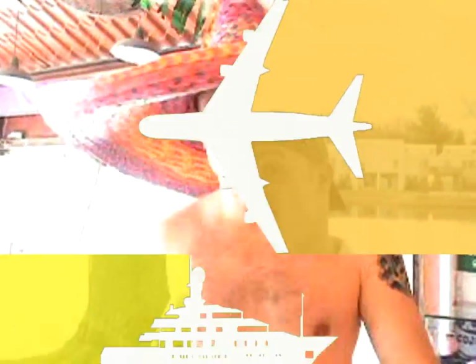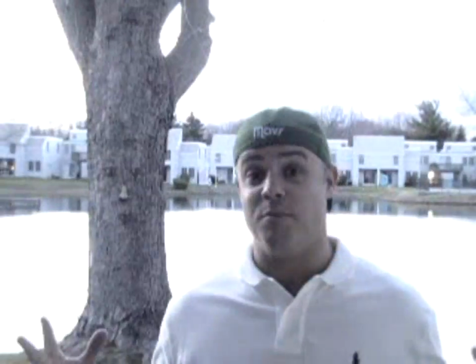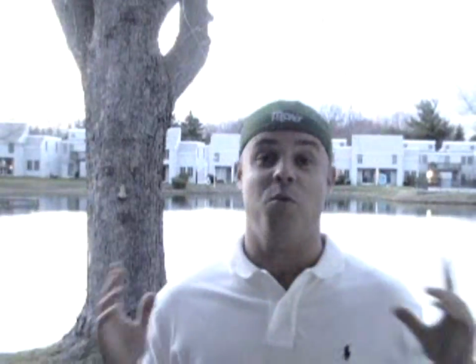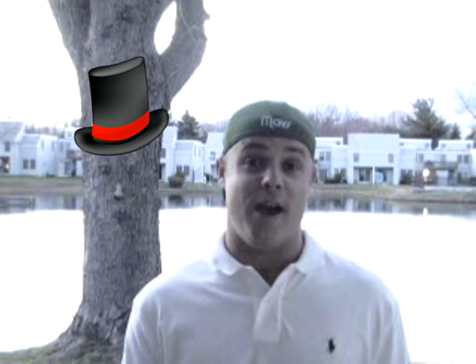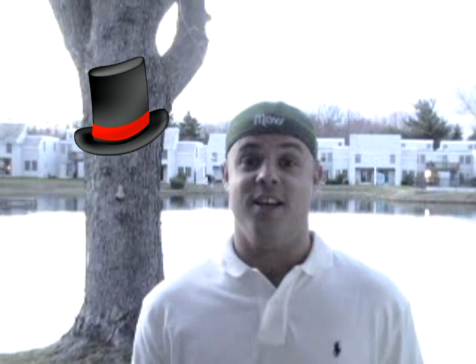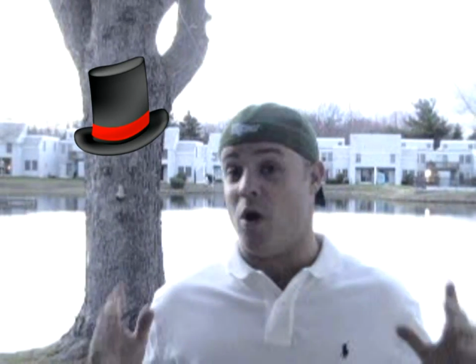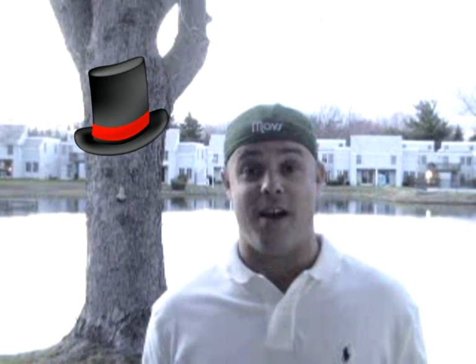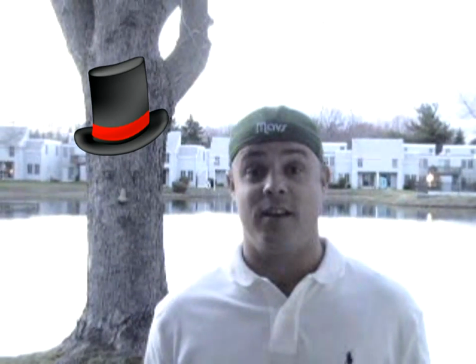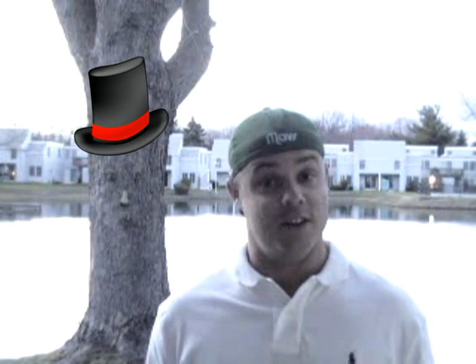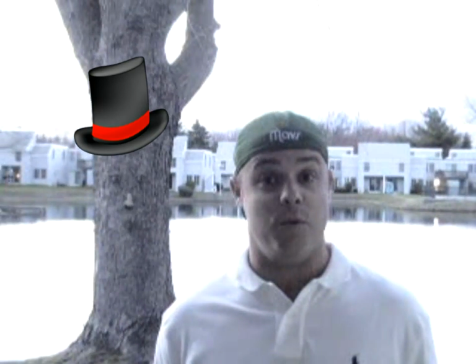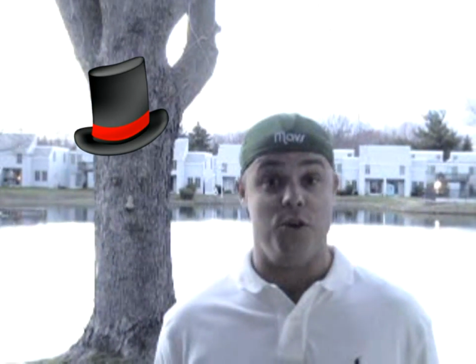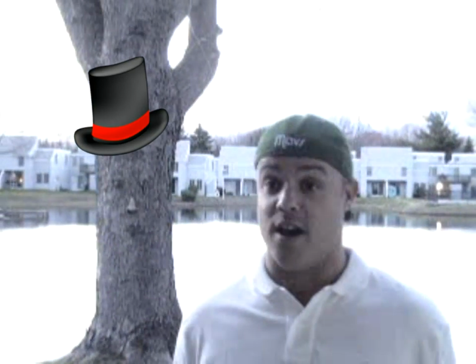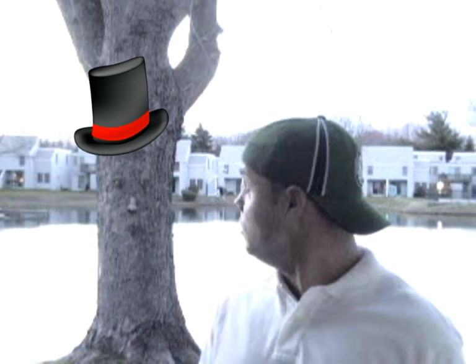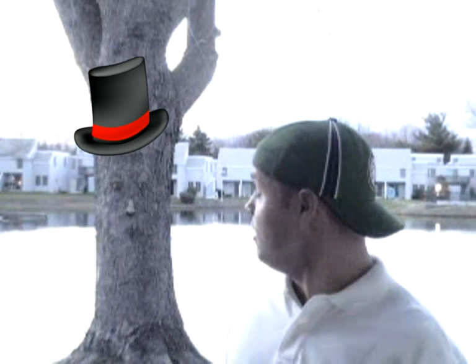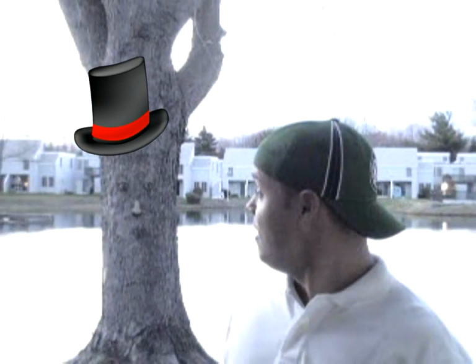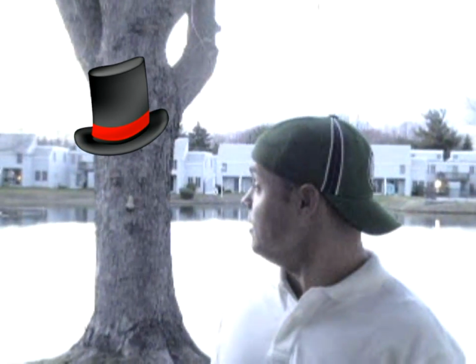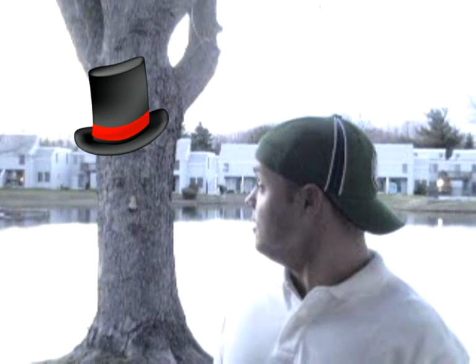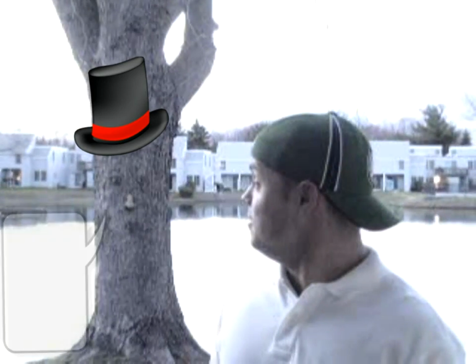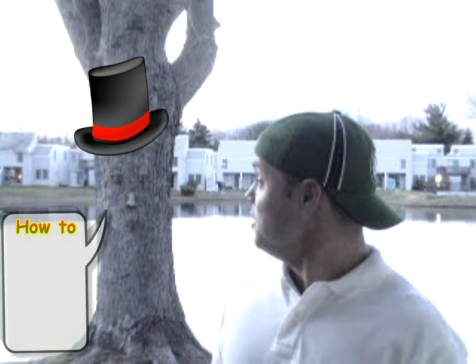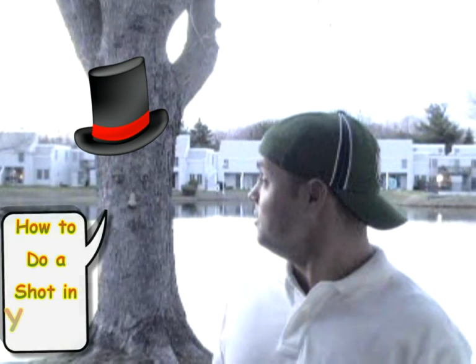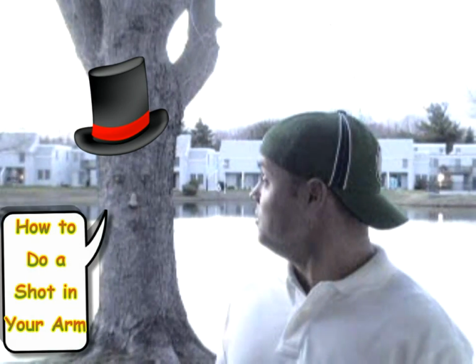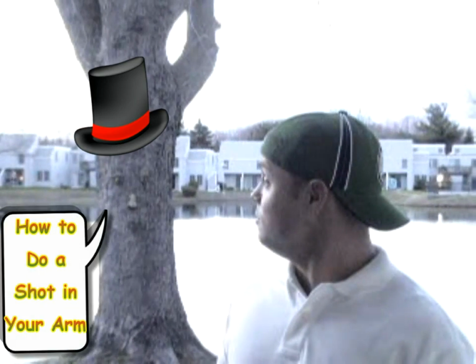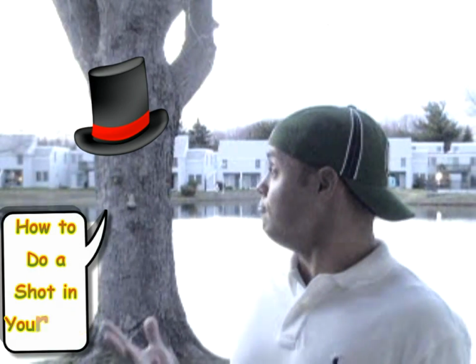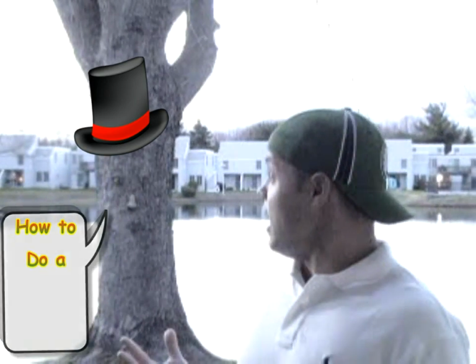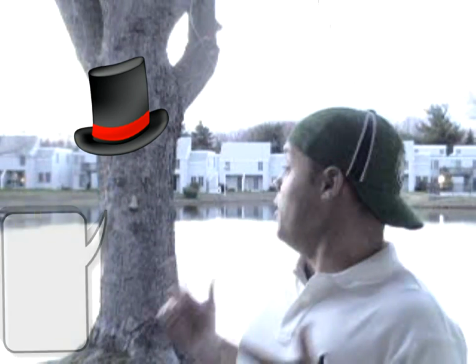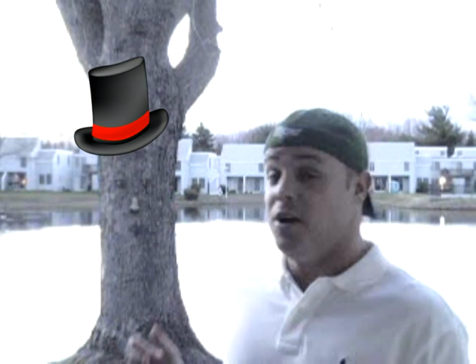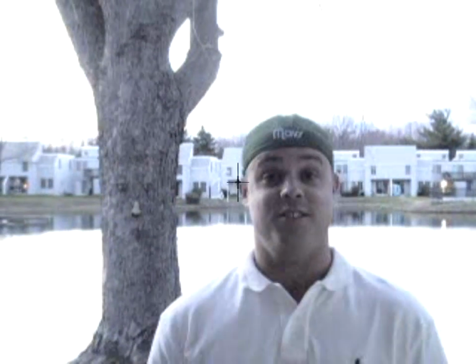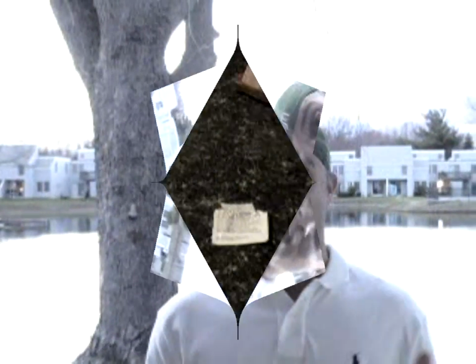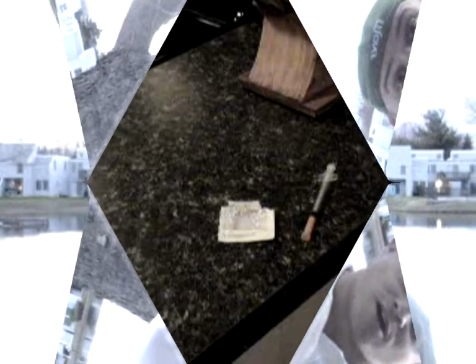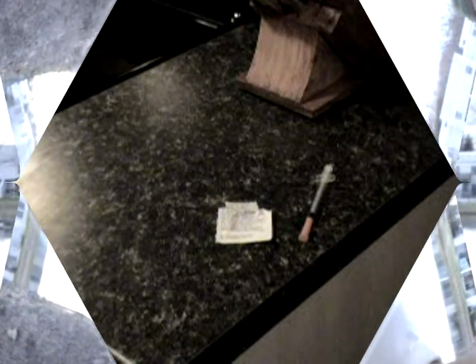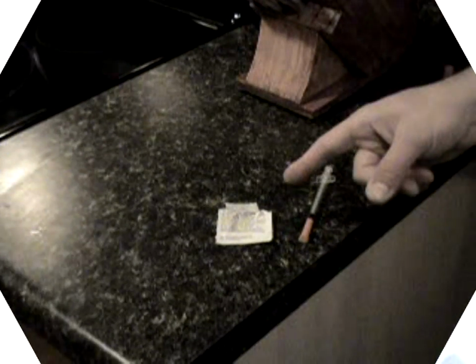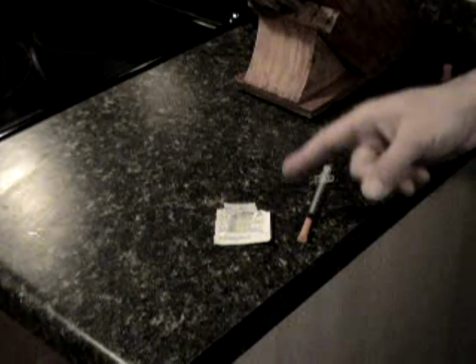Hey everybody, welcome back! It's One Happy Diabetic here today with you and Wilson, and today's video is how to do a shot in your arms.